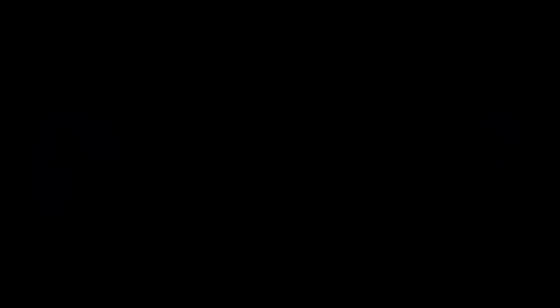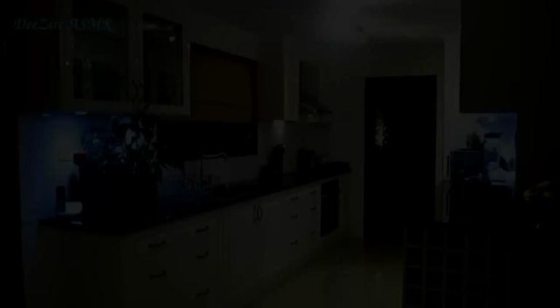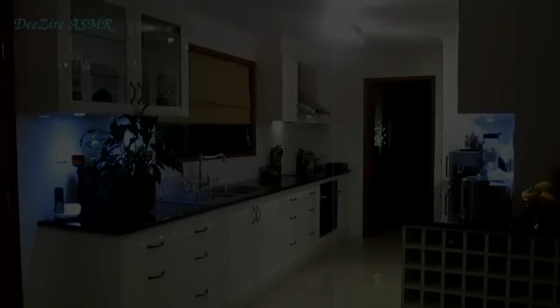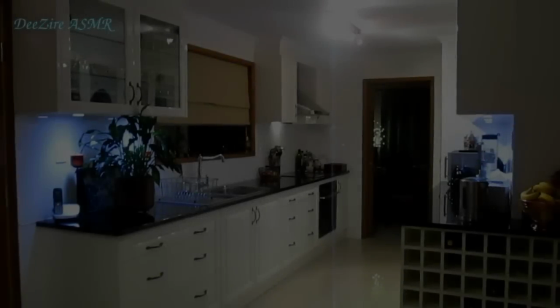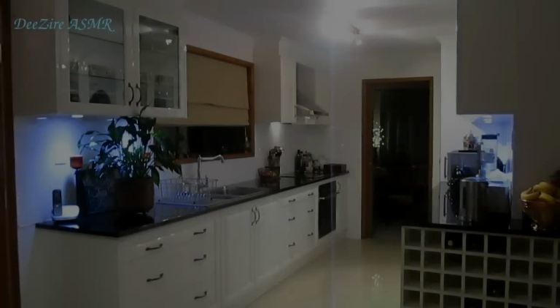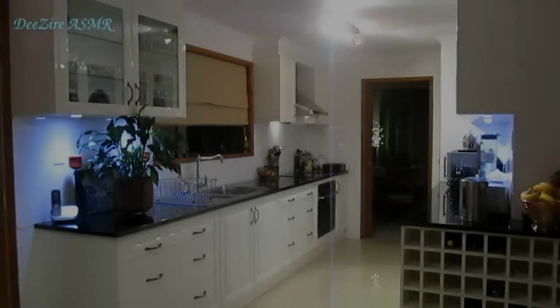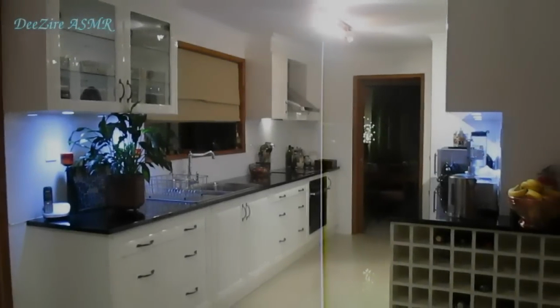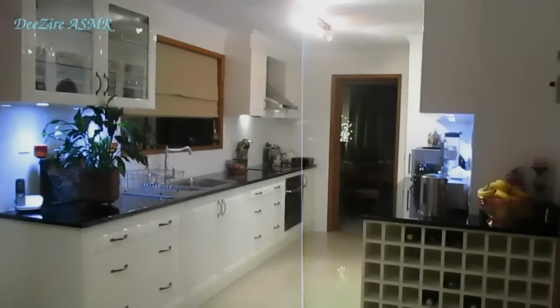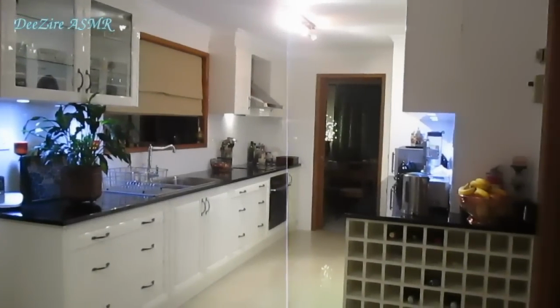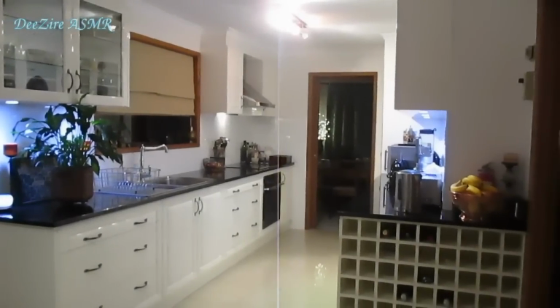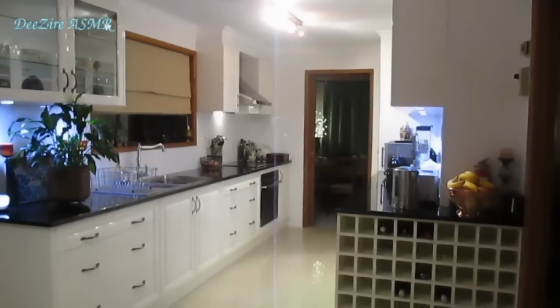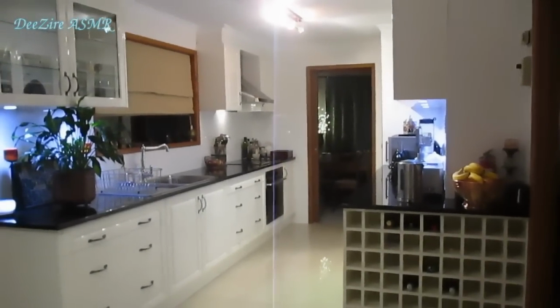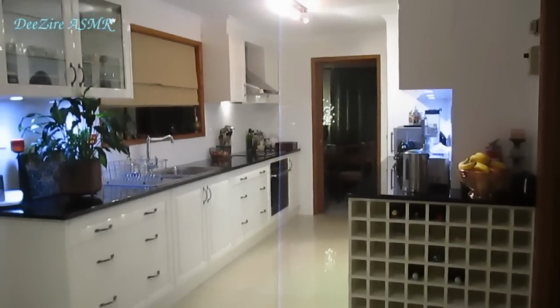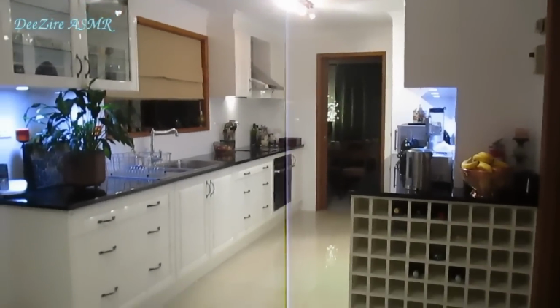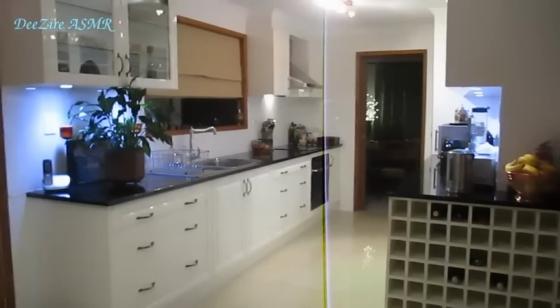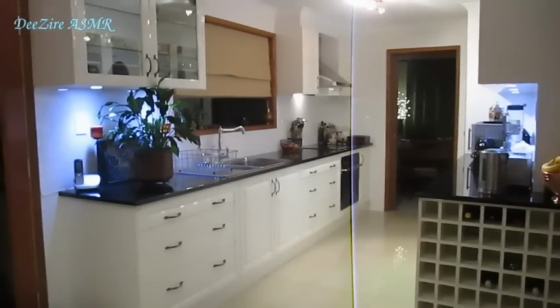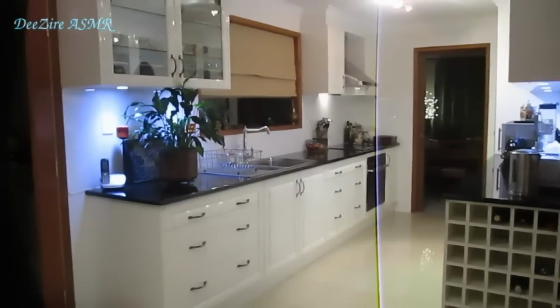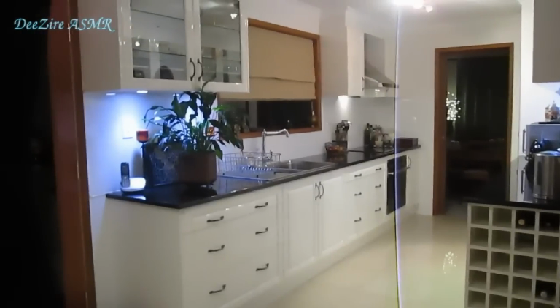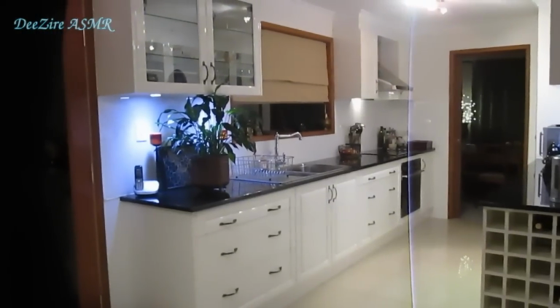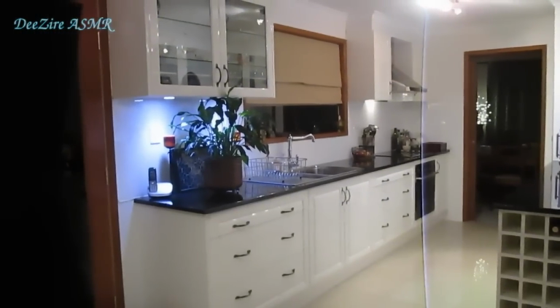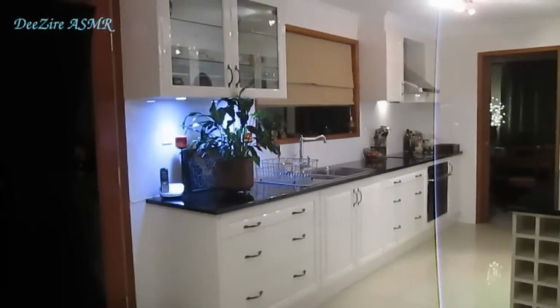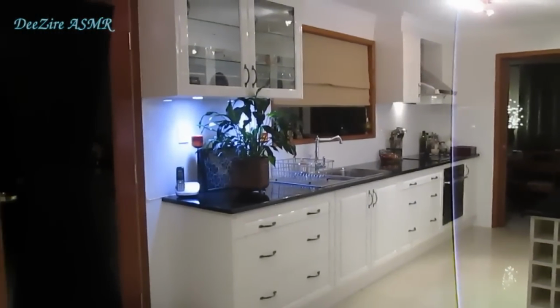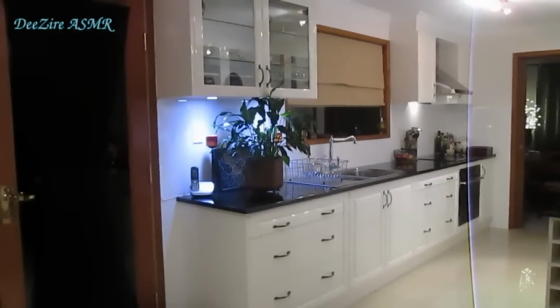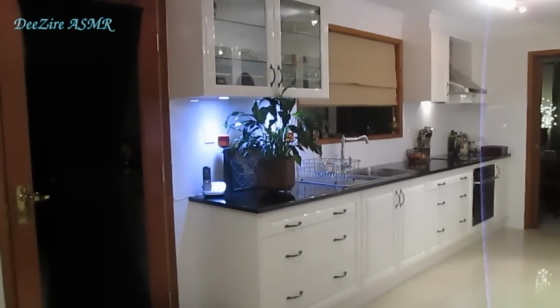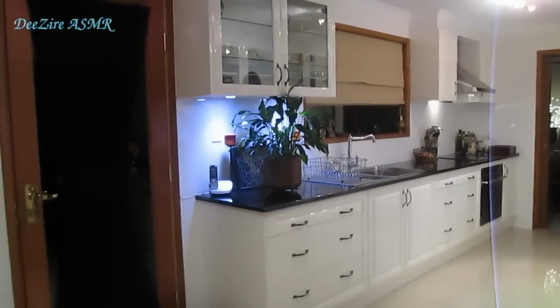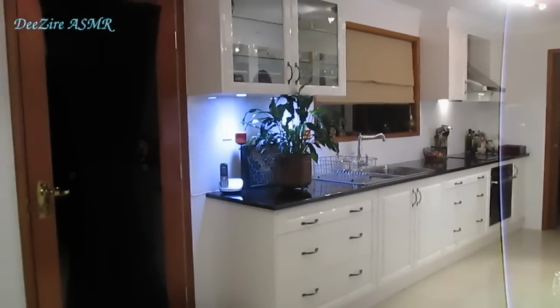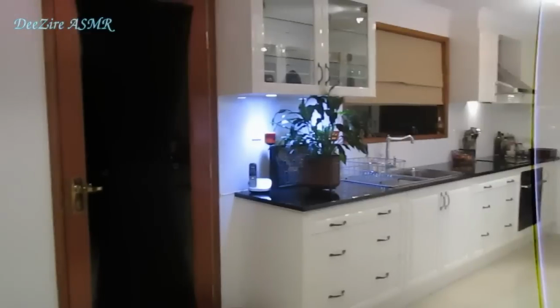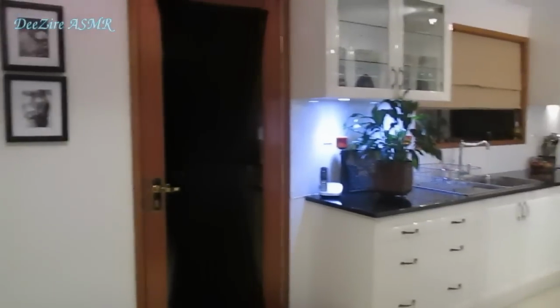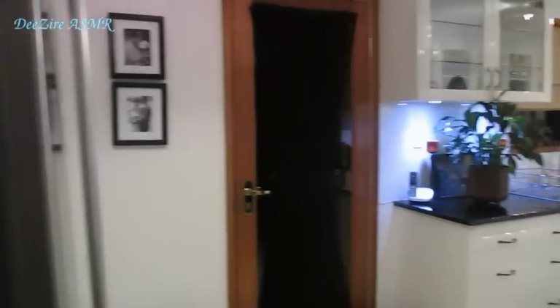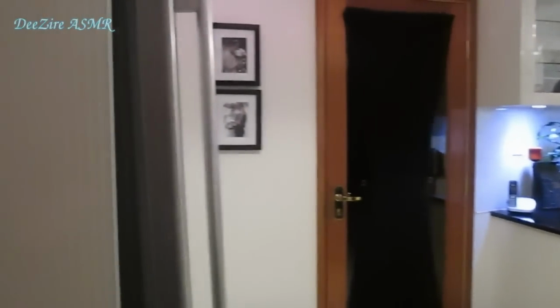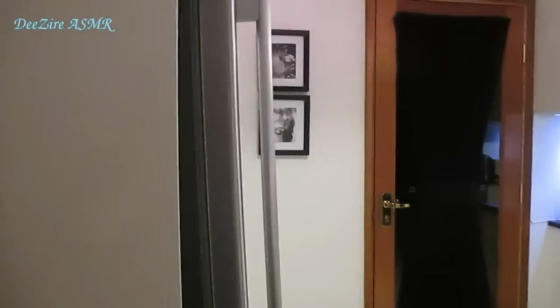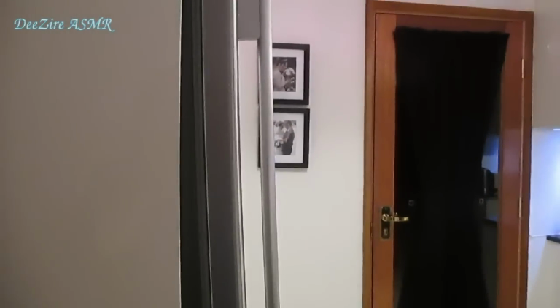Hello everyone, it's Deez here. Today I'd like to take you on a tour around my kitchen.